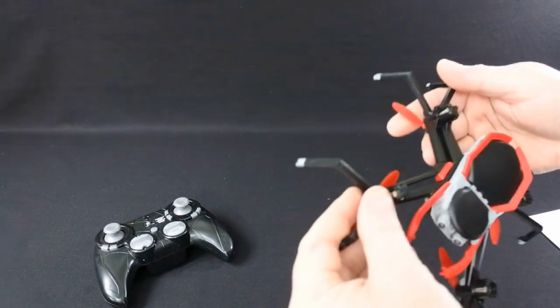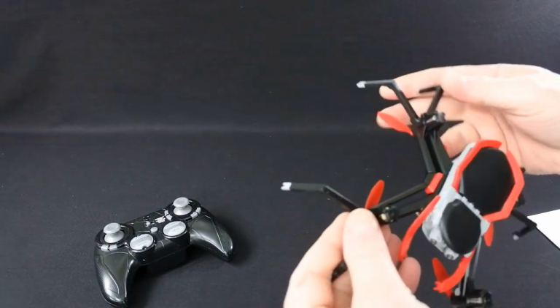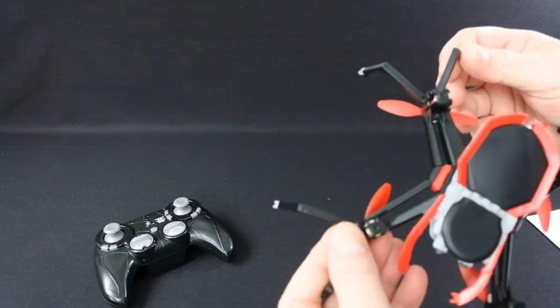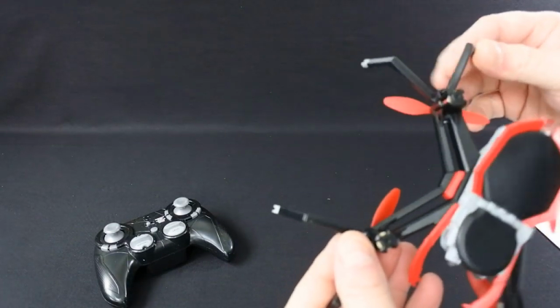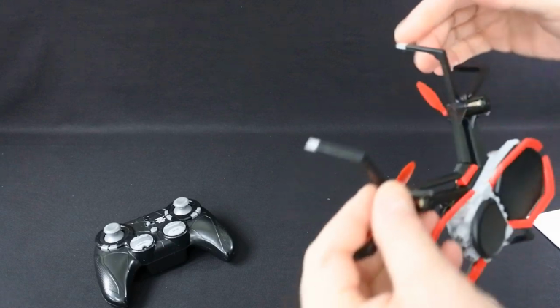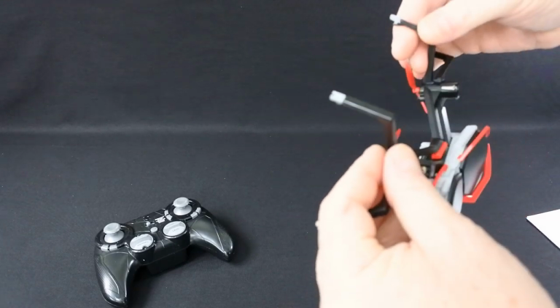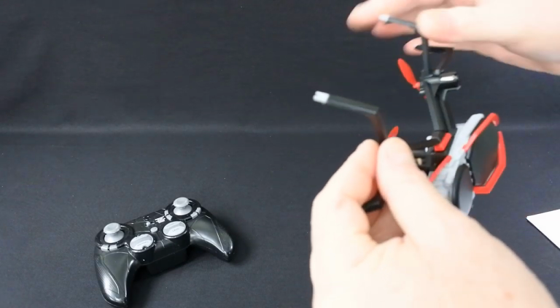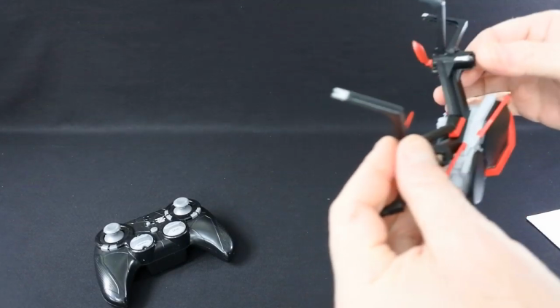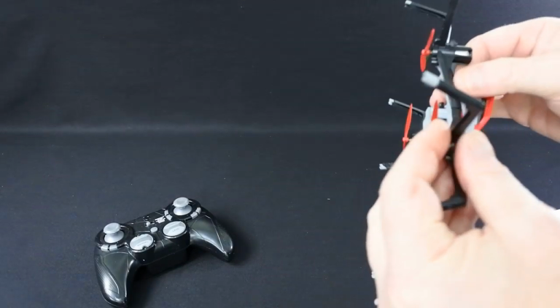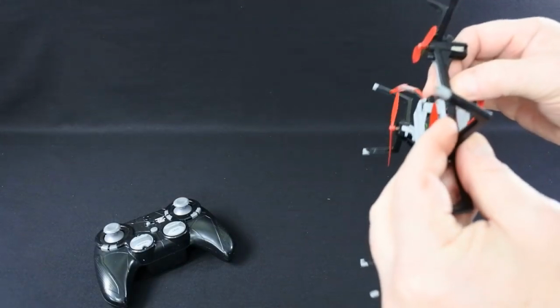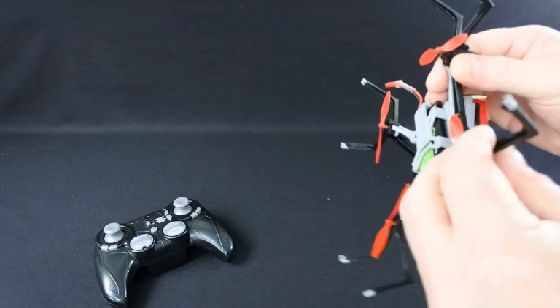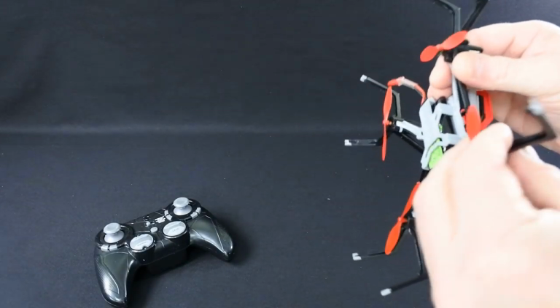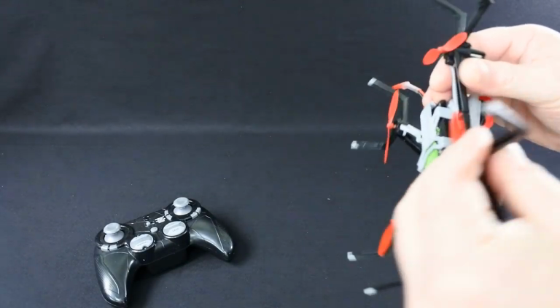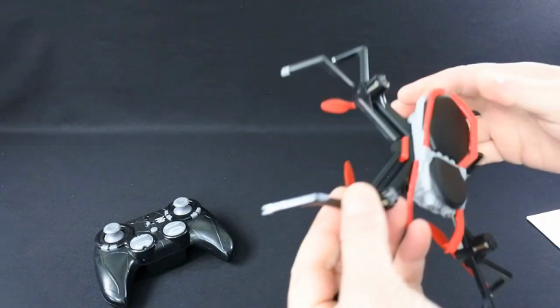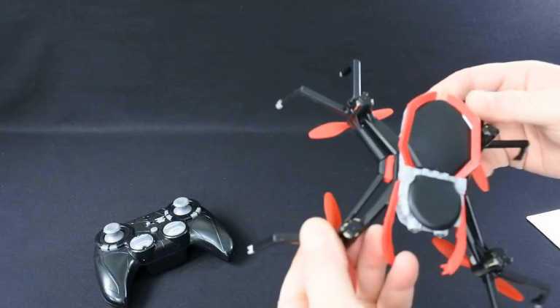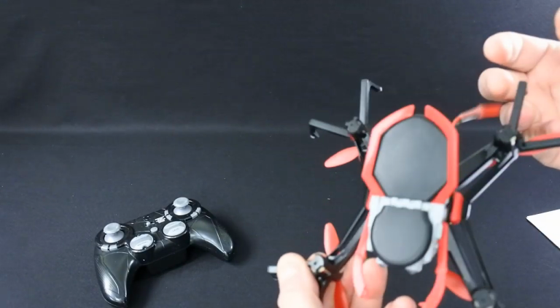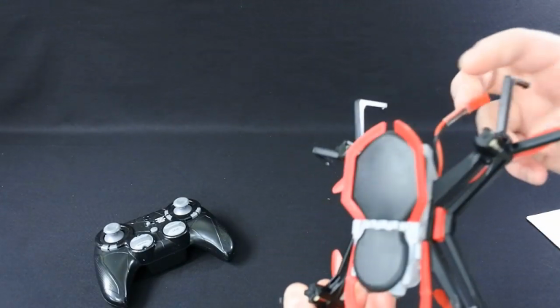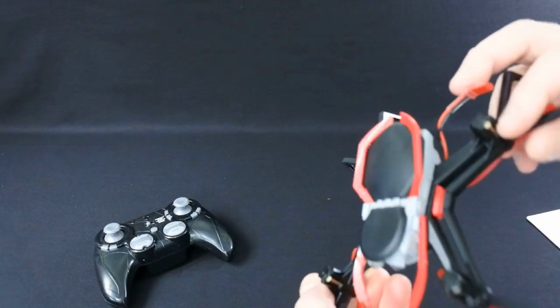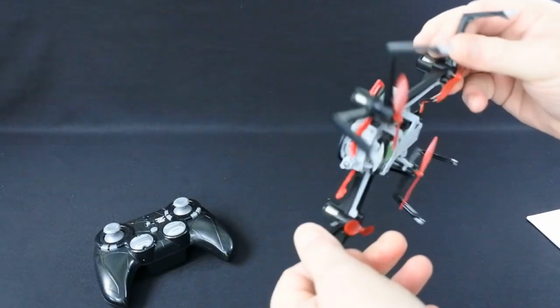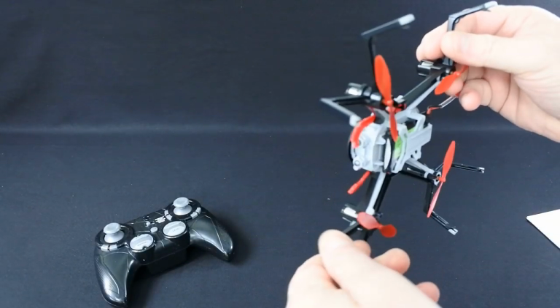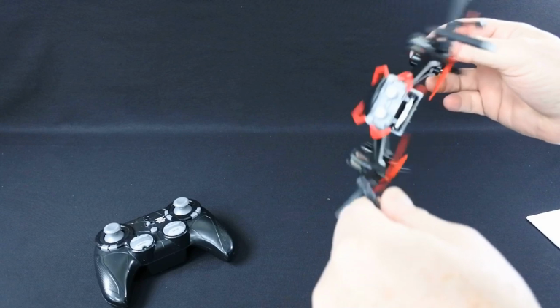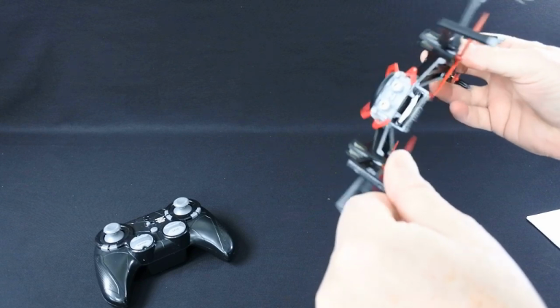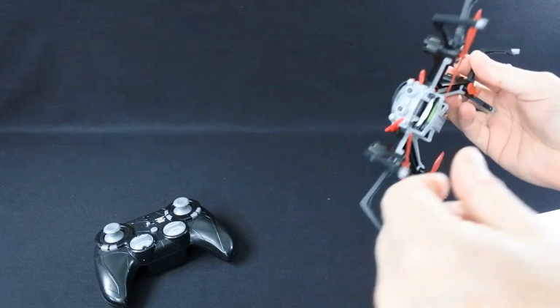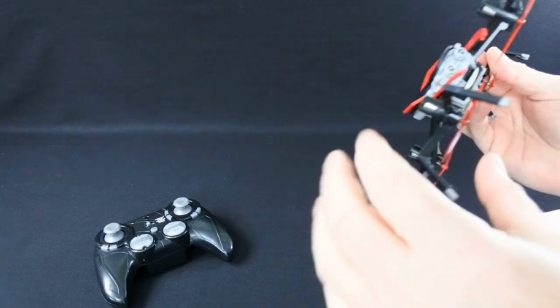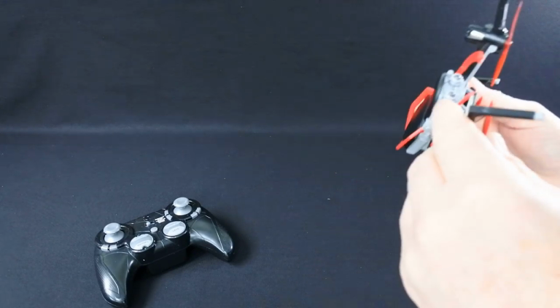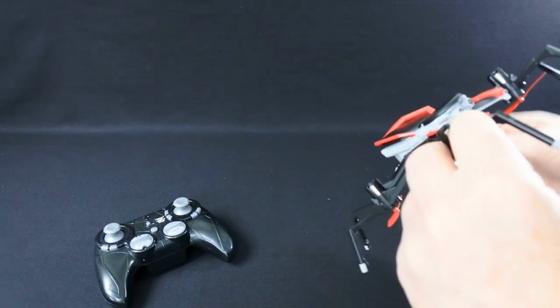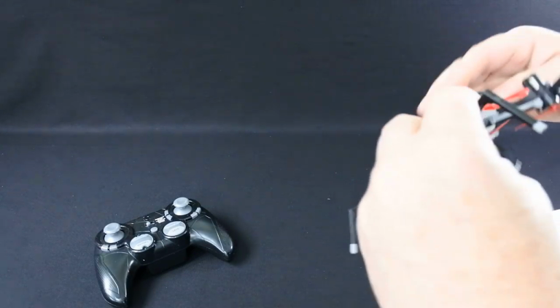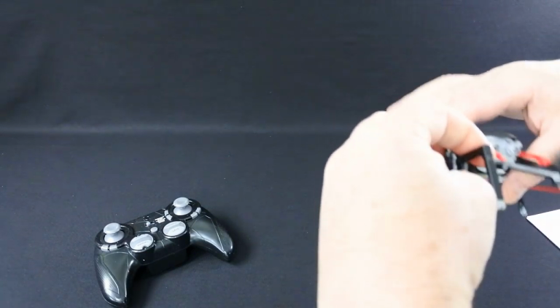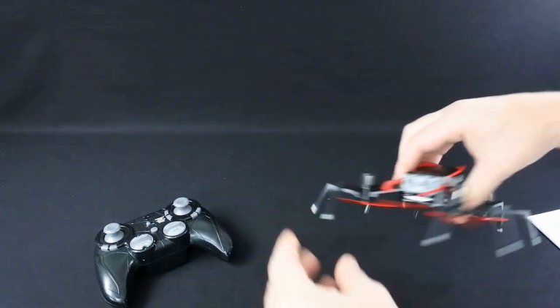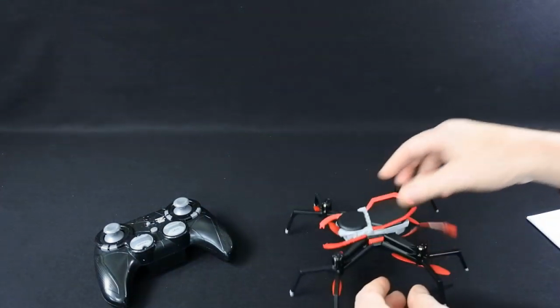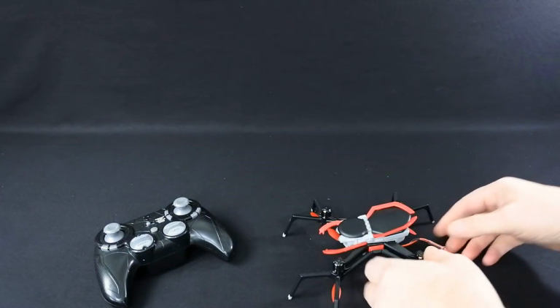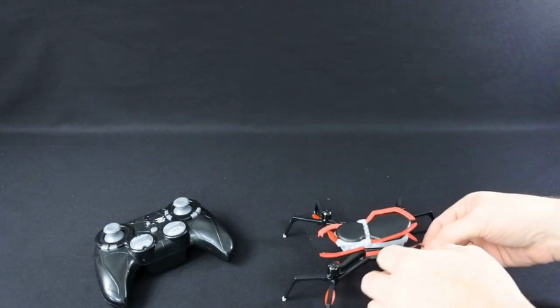The drone is quite well made. It's a bit gimmicky obviously because it's made to look like a spider, but it feels quite strong enough. The motors are in there and it's got quite a bit of power. It has LED lights at the front.